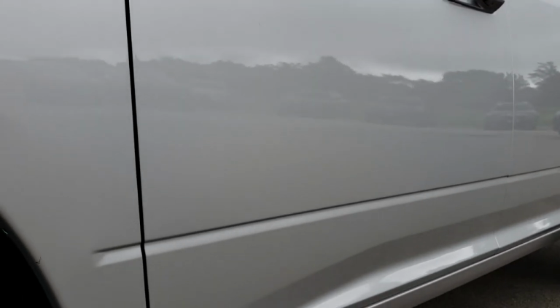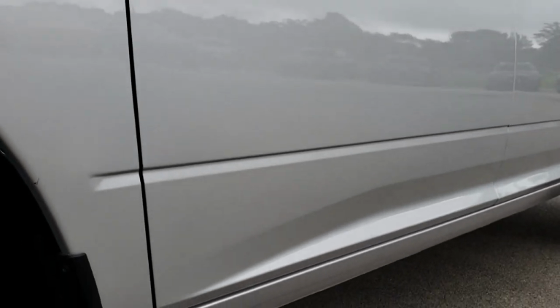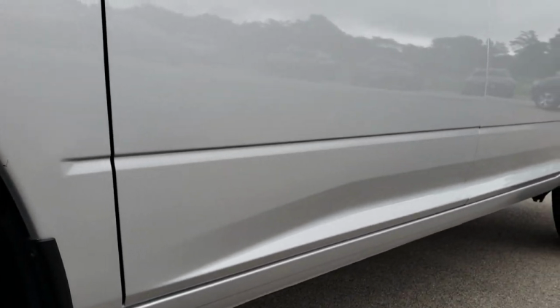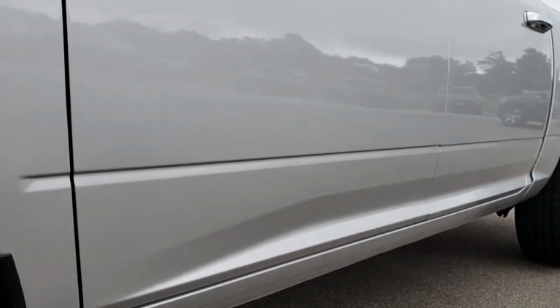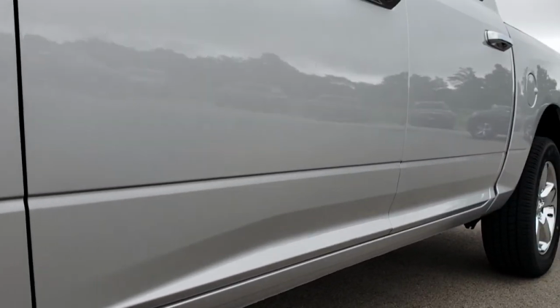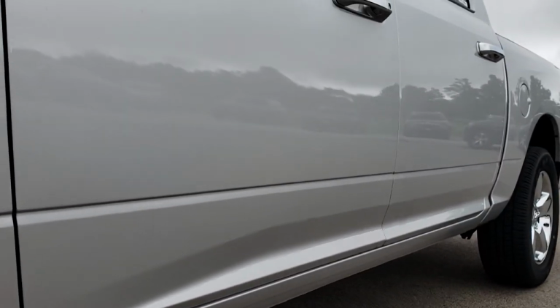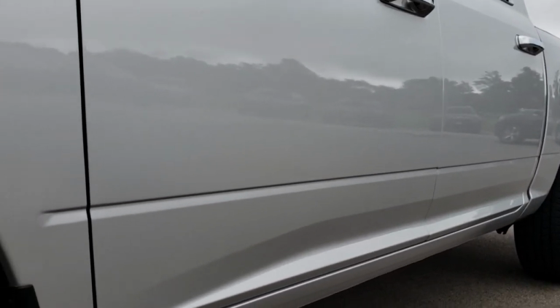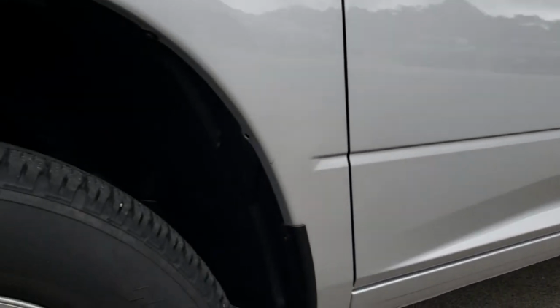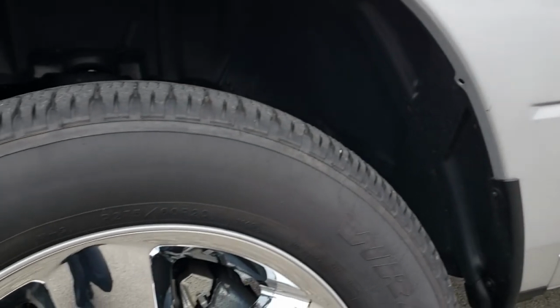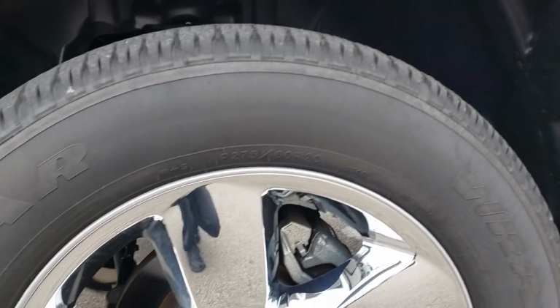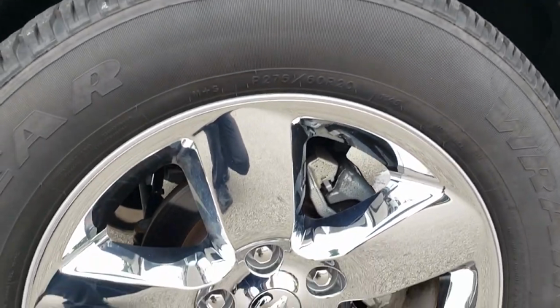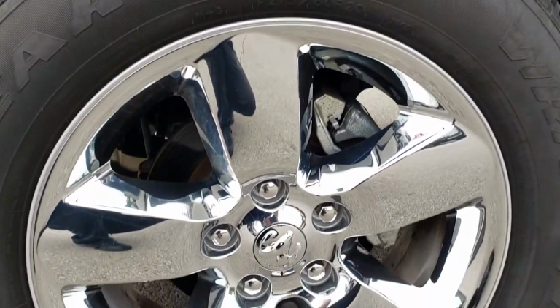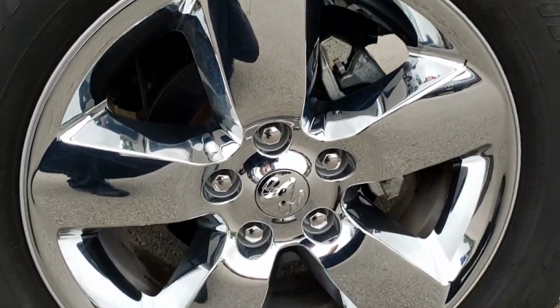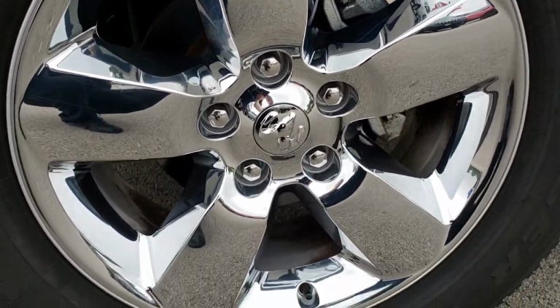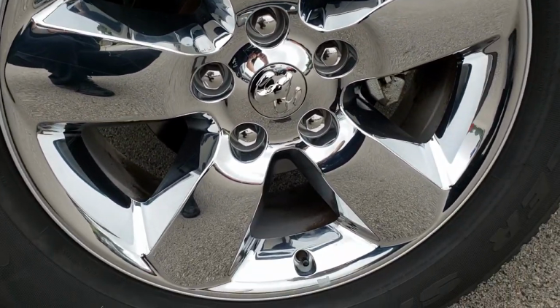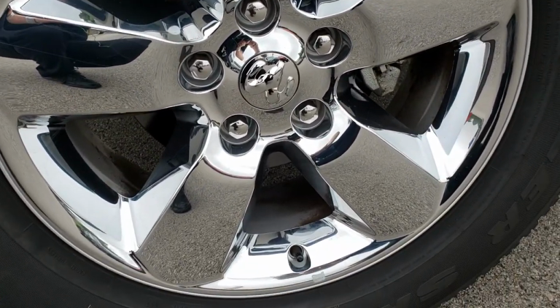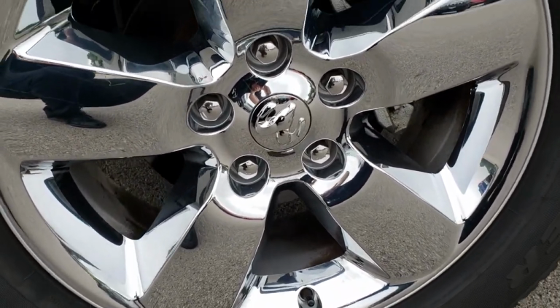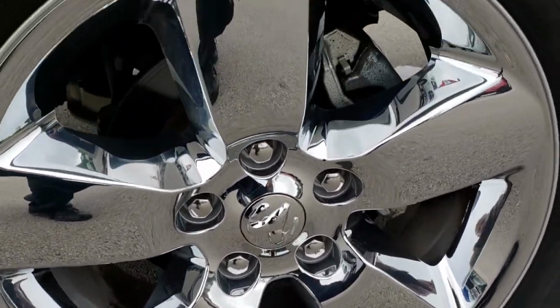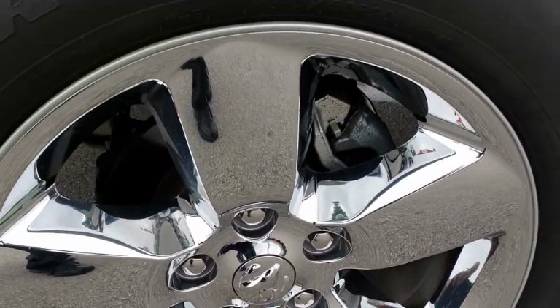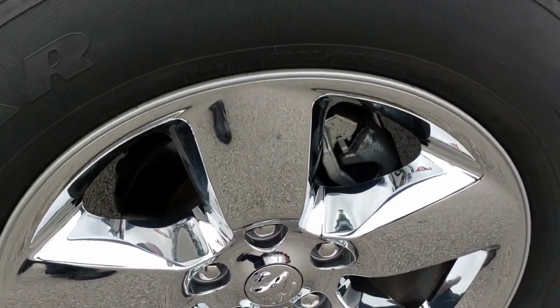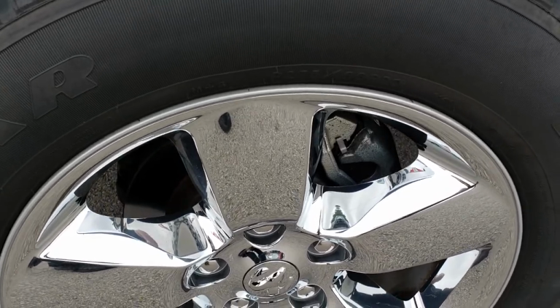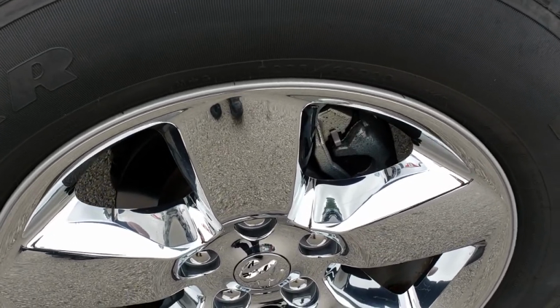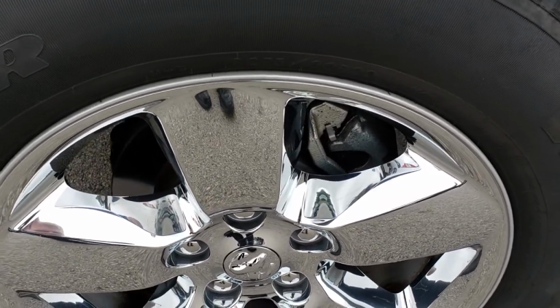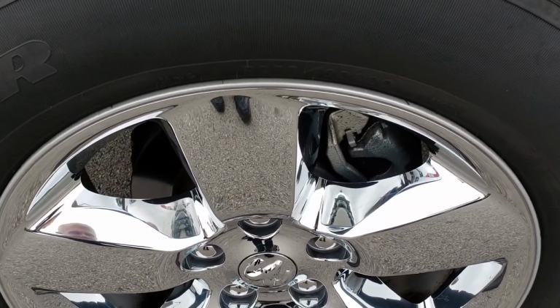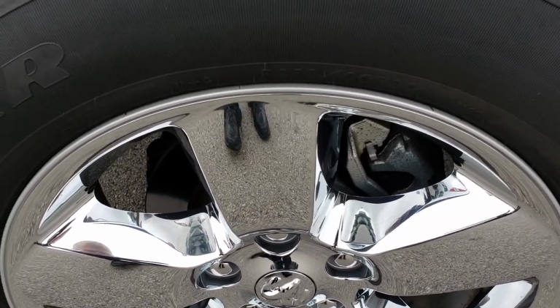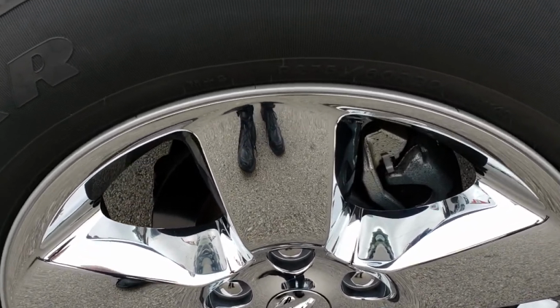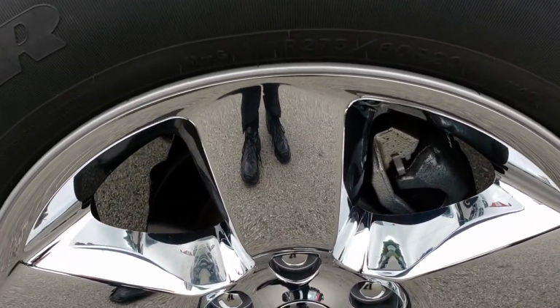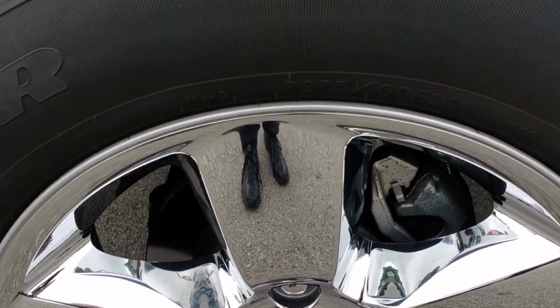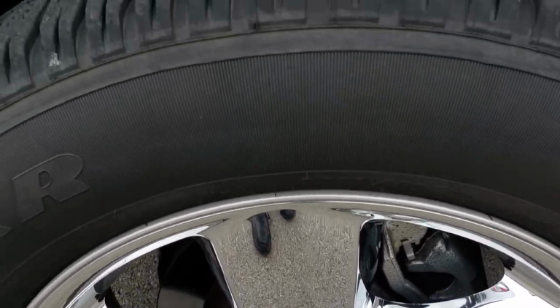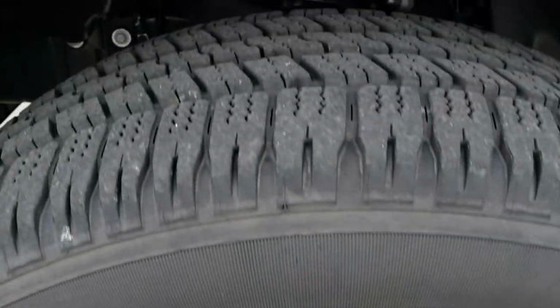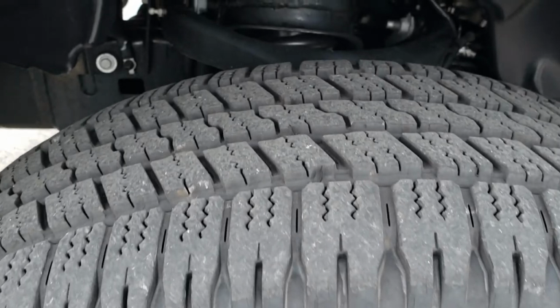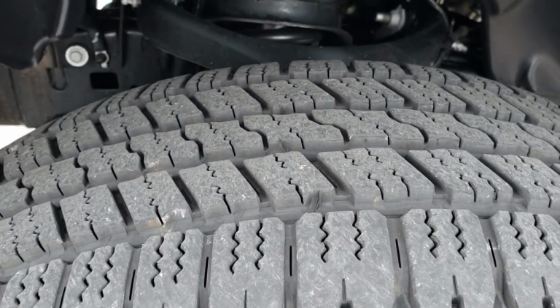So if you have HD capabilities on your computer, tablet, or smartphone device, turn them on right now because it's like you are right here looking at the truck with me. Factory 20-inch alloy rims with the chrome covers, and these are Goodyear Wrangler 275-60R20 tires.